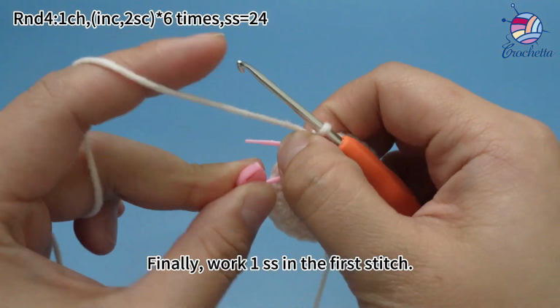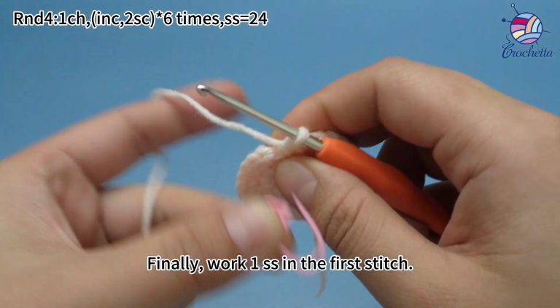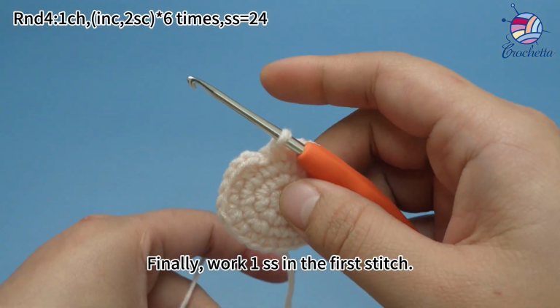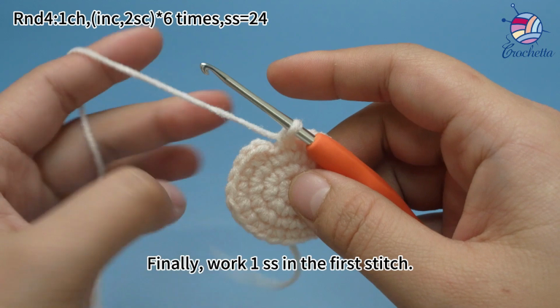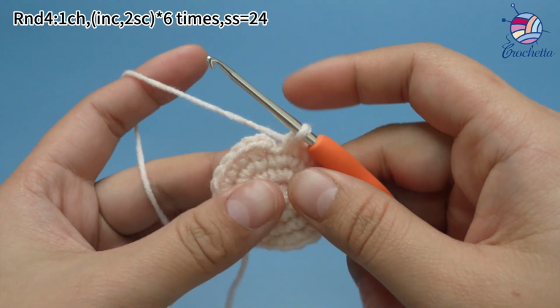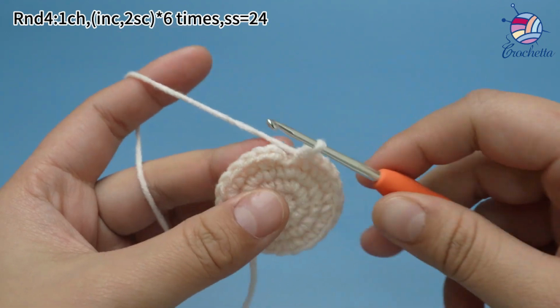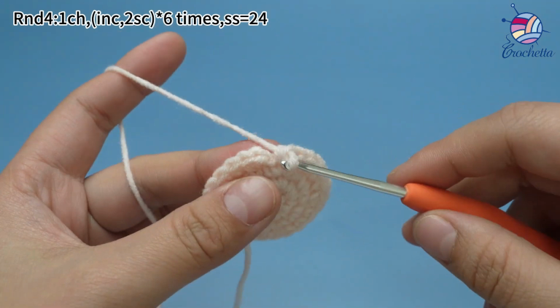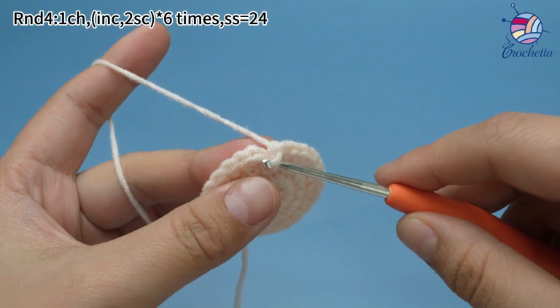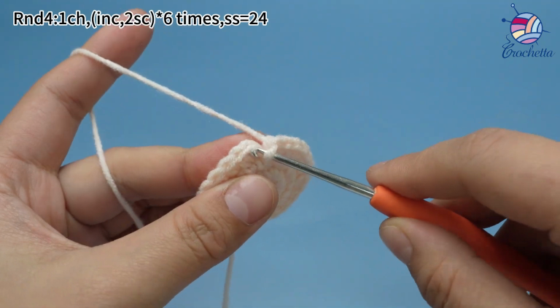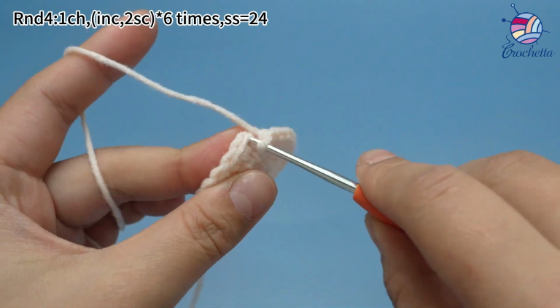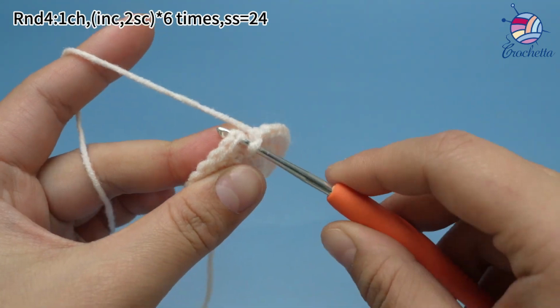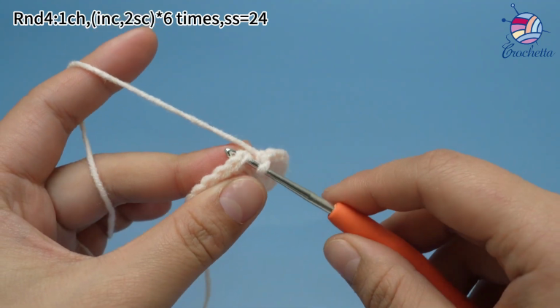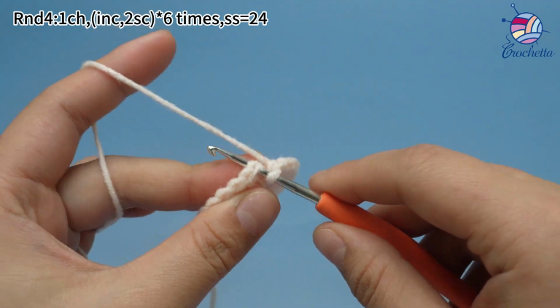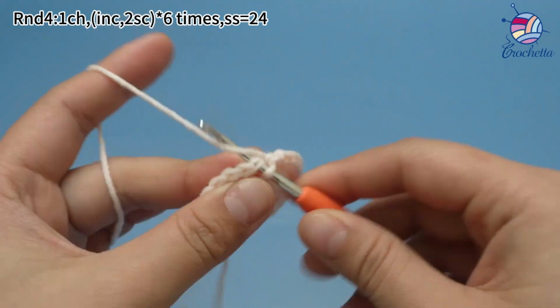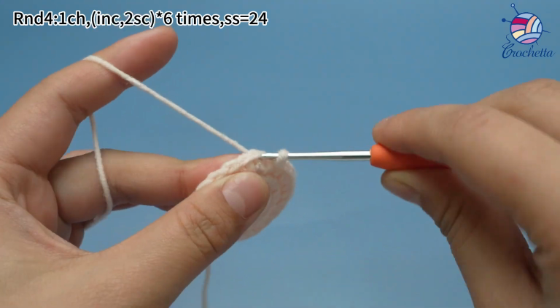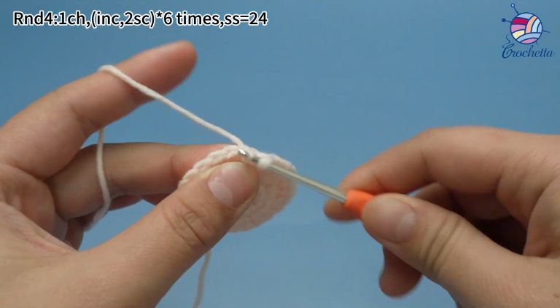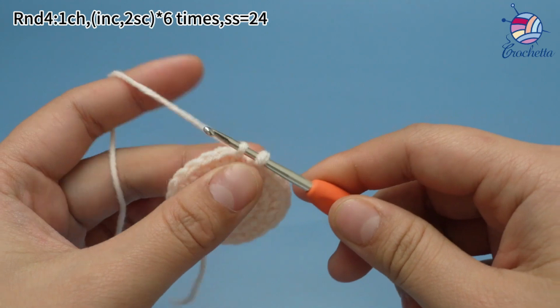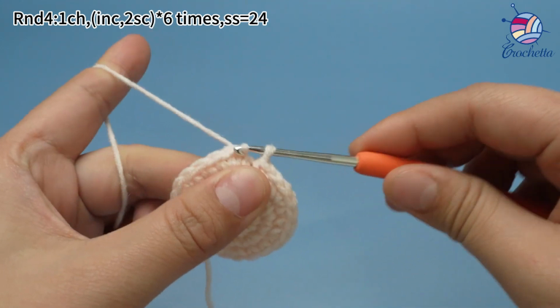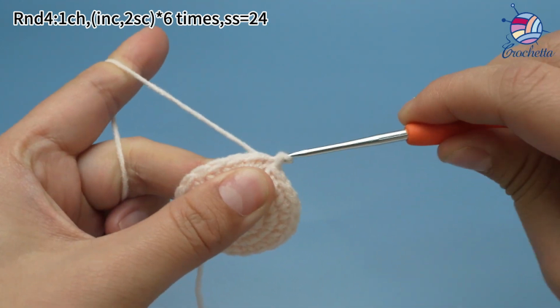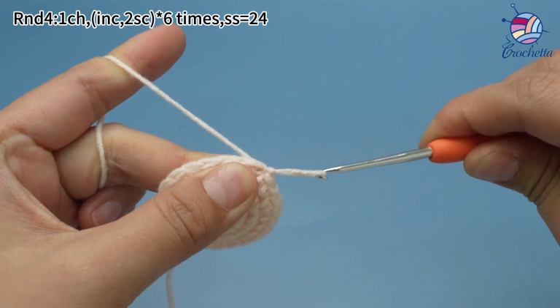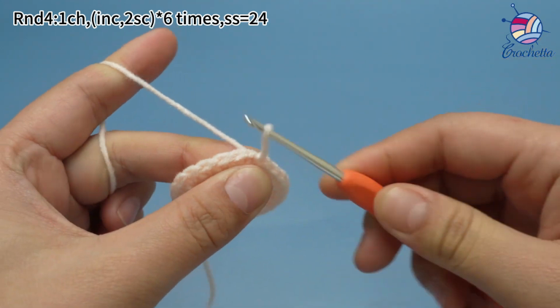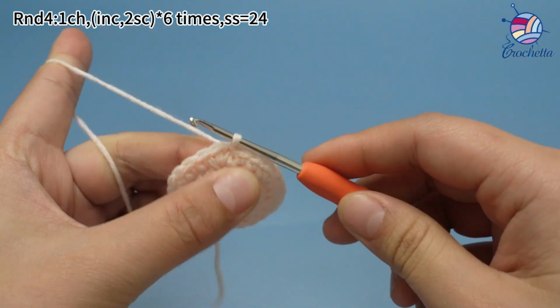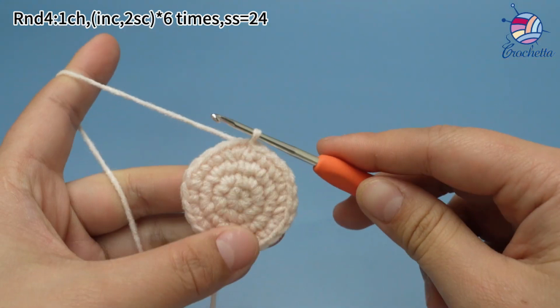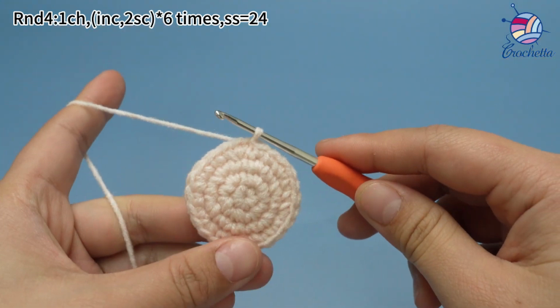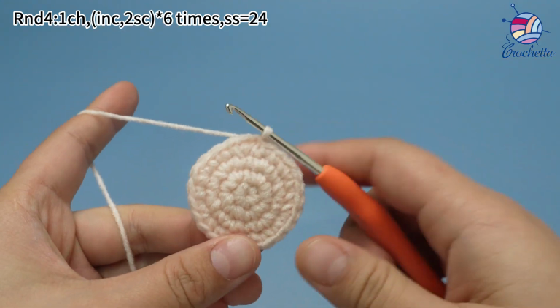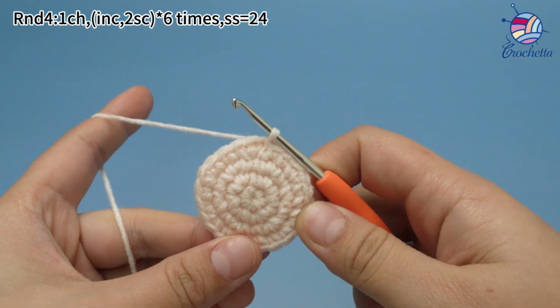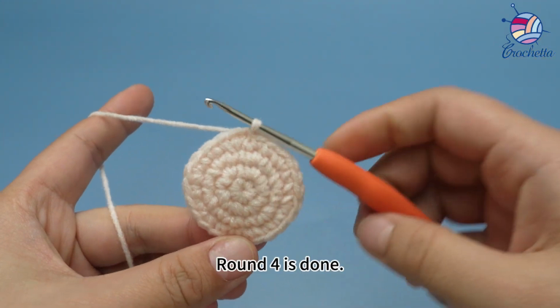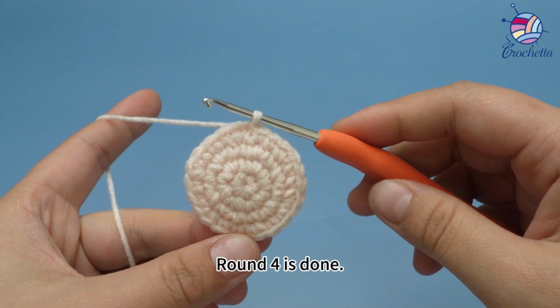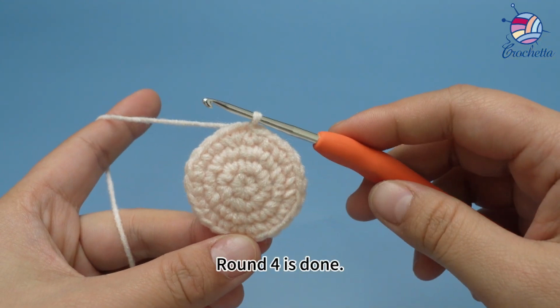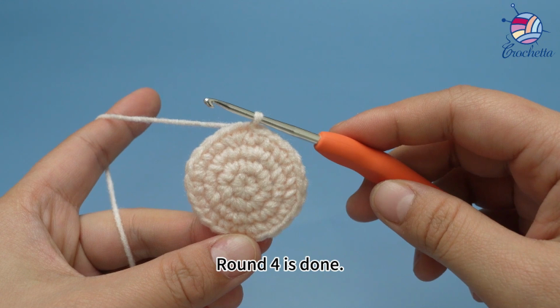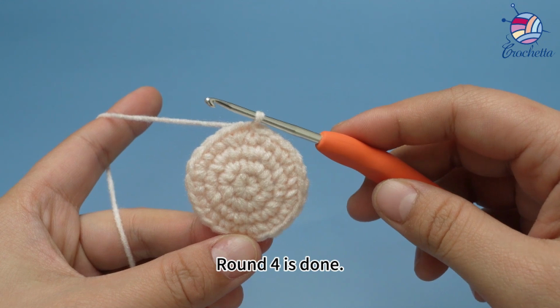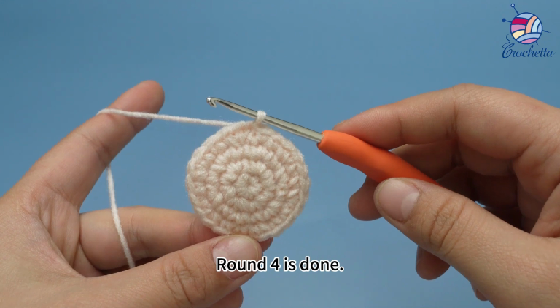Finally, work one slip stitch in the first stitch. Round four is done.